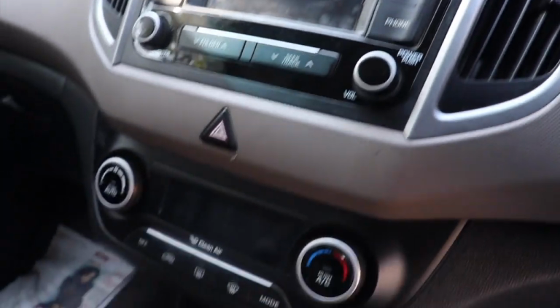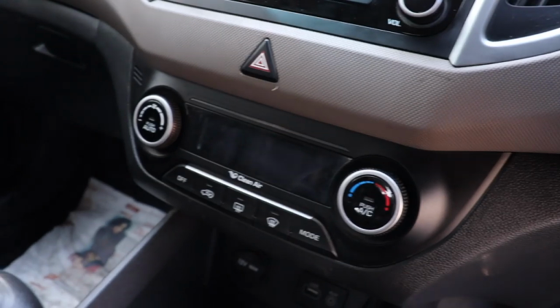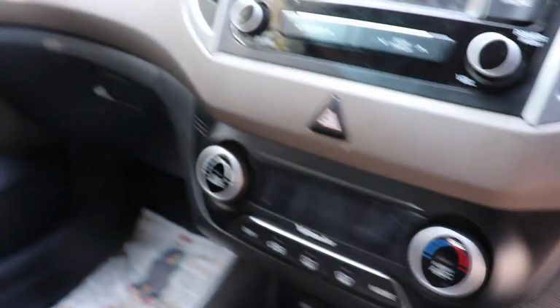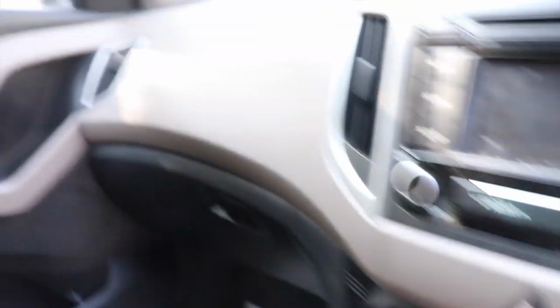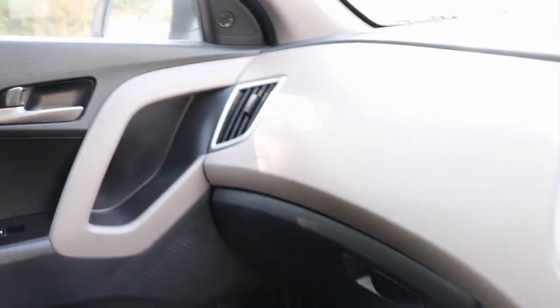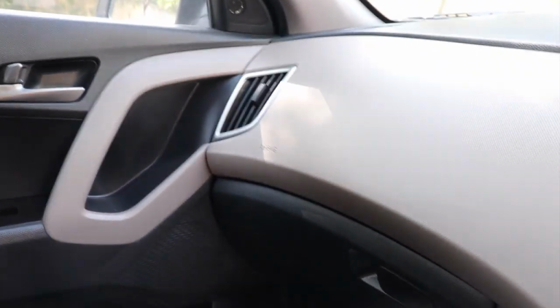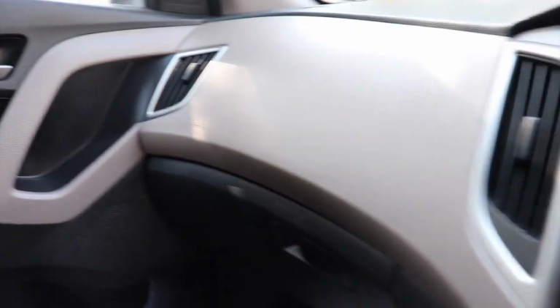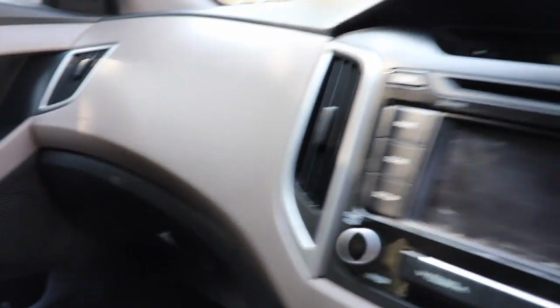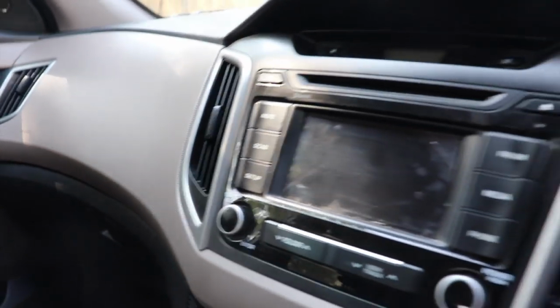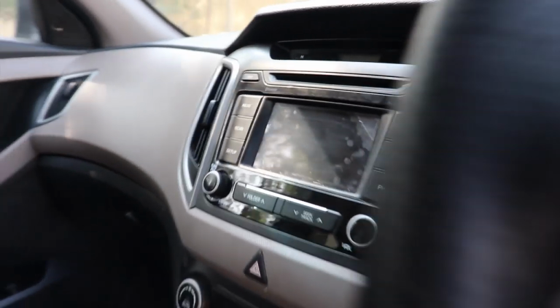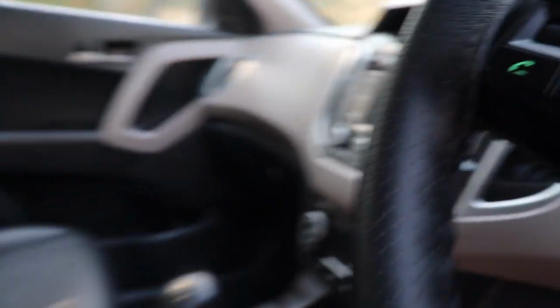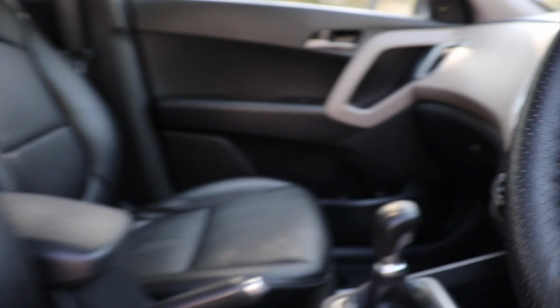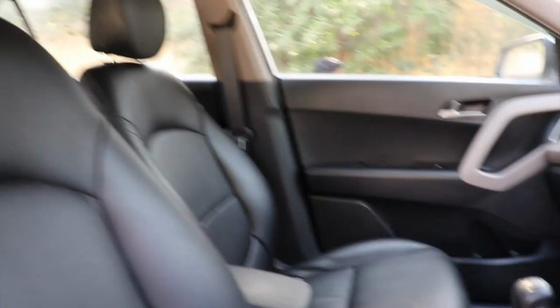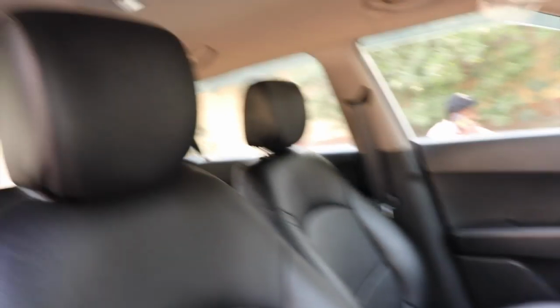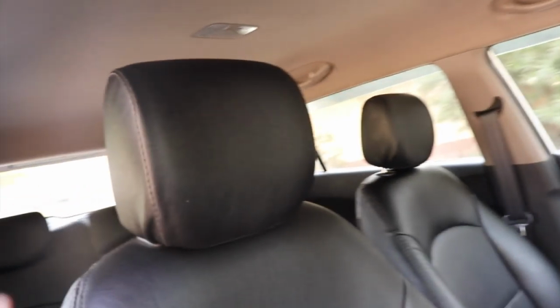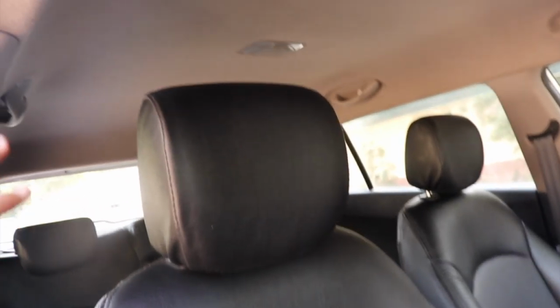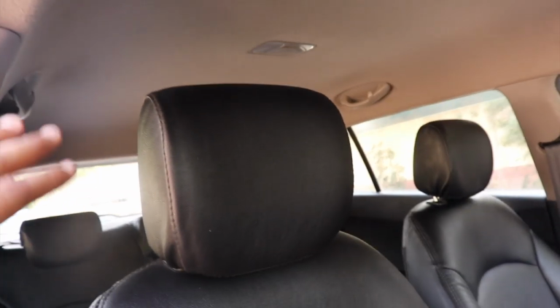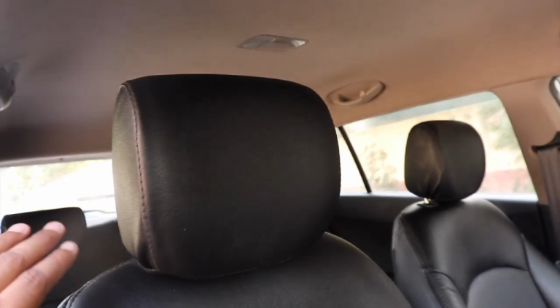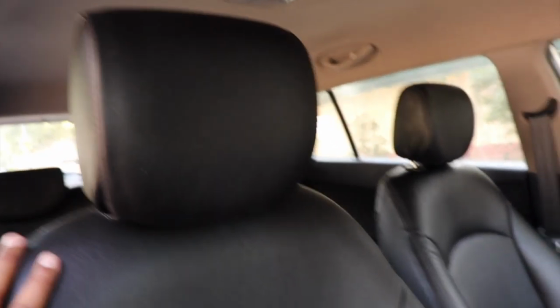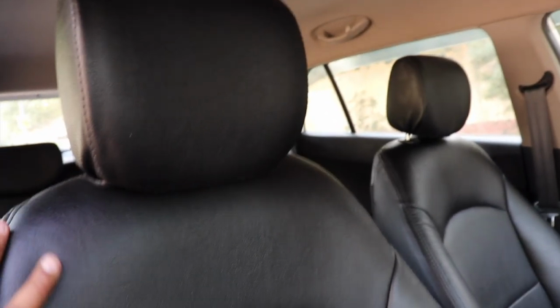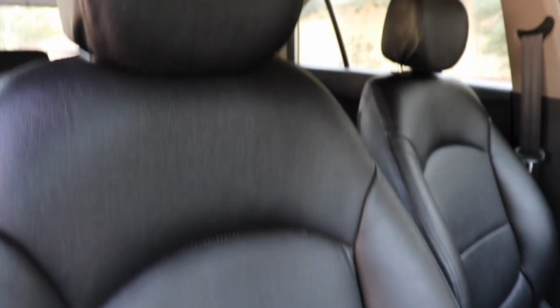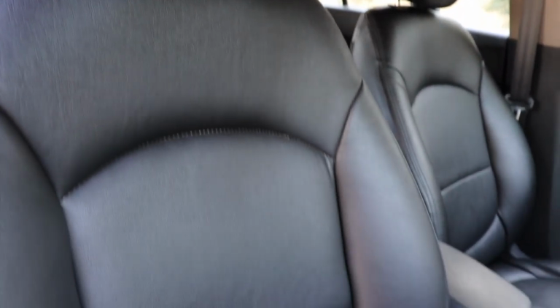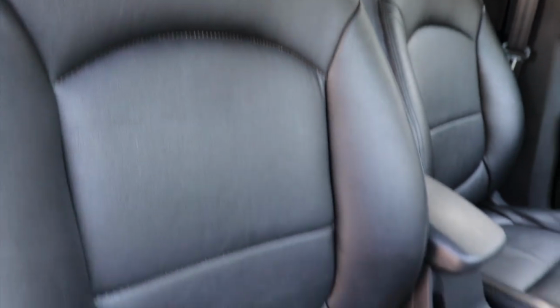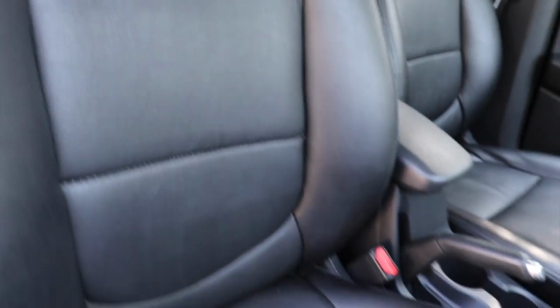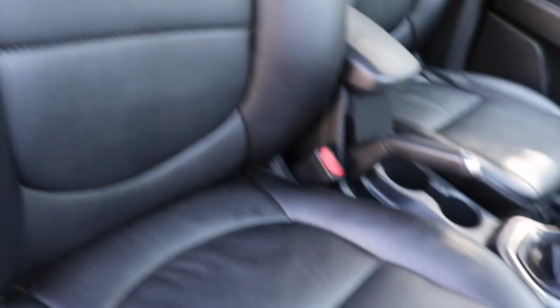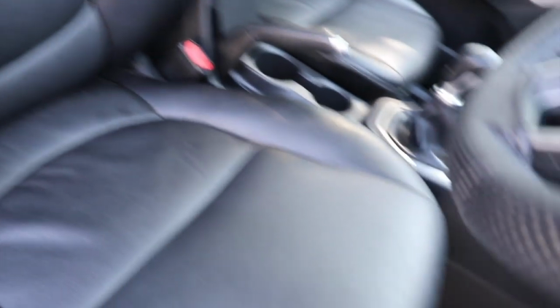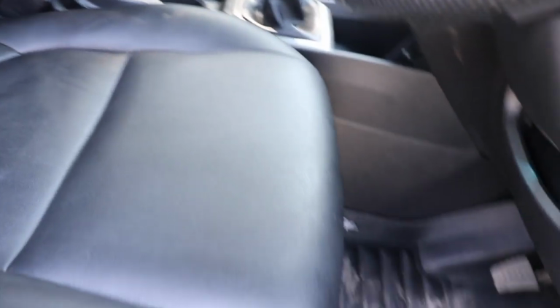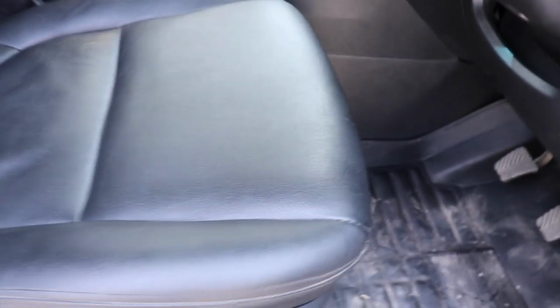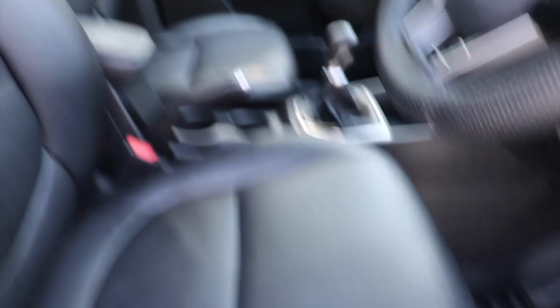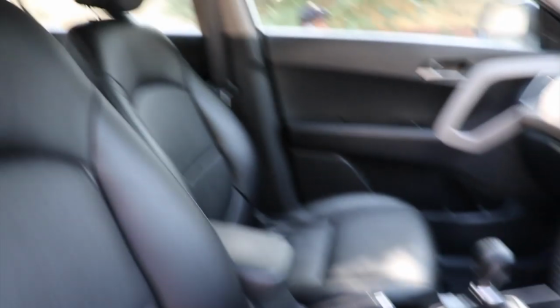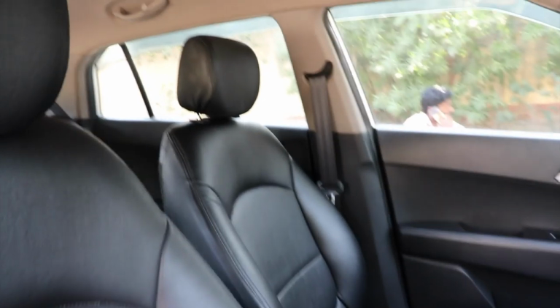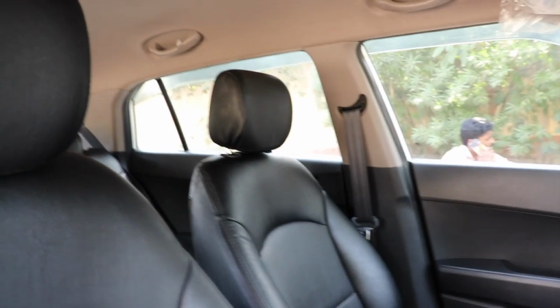Andar company fitted music system milega jo ki bahut achi condition mein hai. Yahan par dashboard ki condition dekh sakte ho — dashboard ki condition bahut achi hai. Leather fitted bucket seat cover hai — black color mein leather fitted seat cover hai. Aap seat cover ki condition dekh sakte hain.